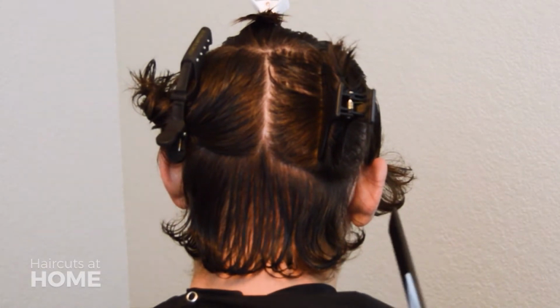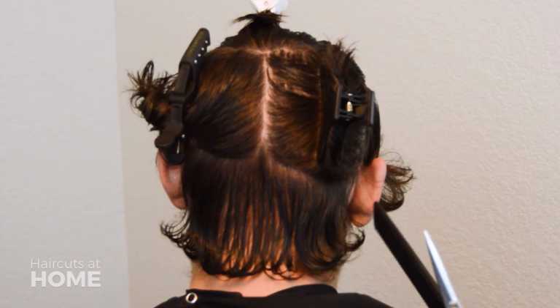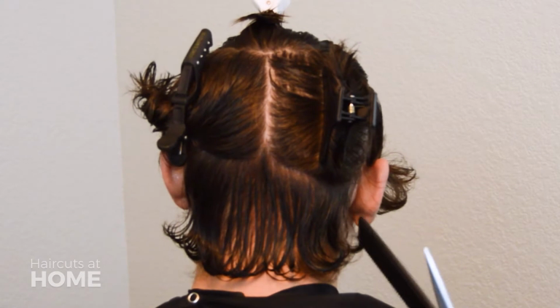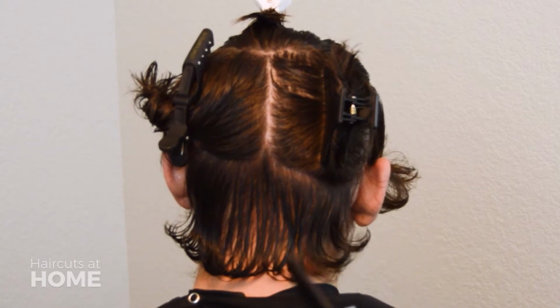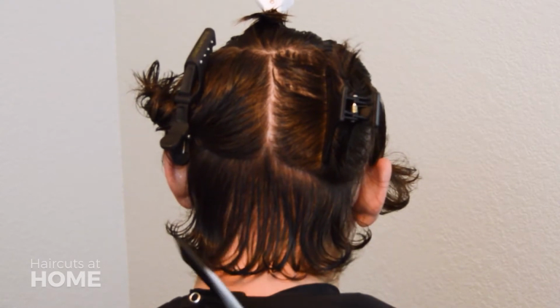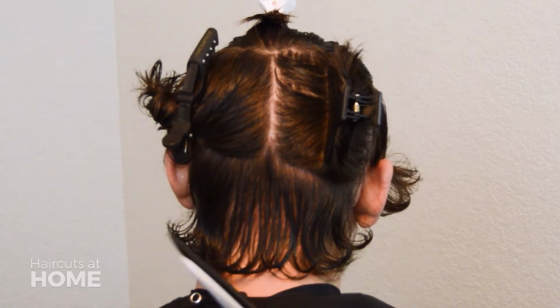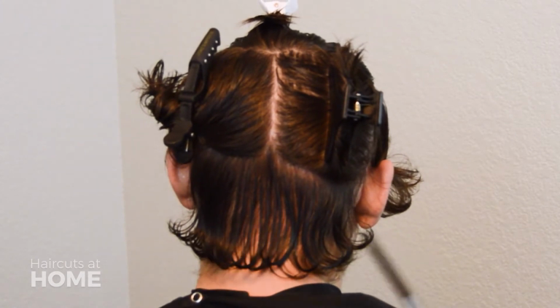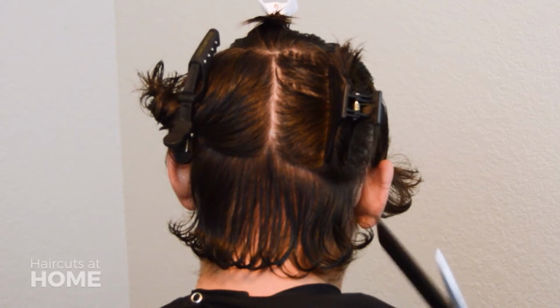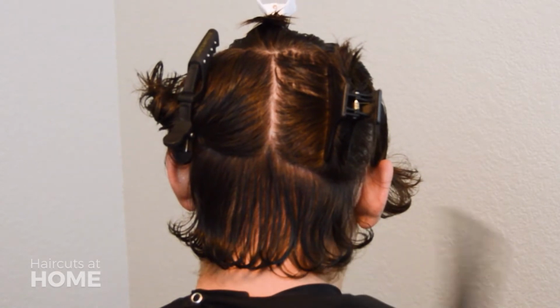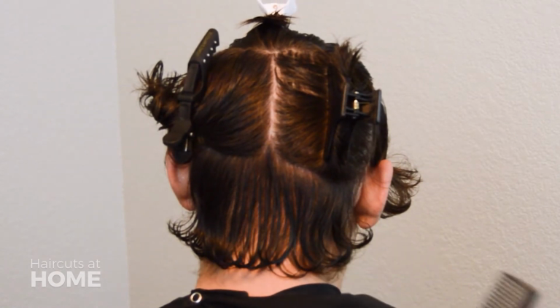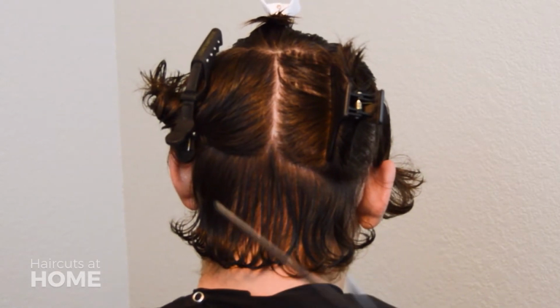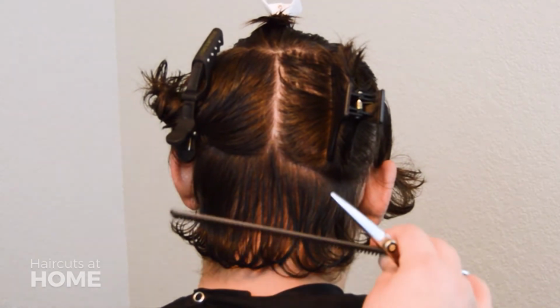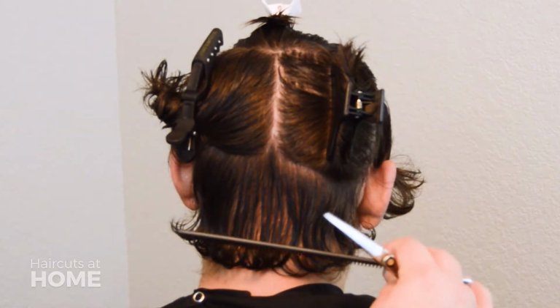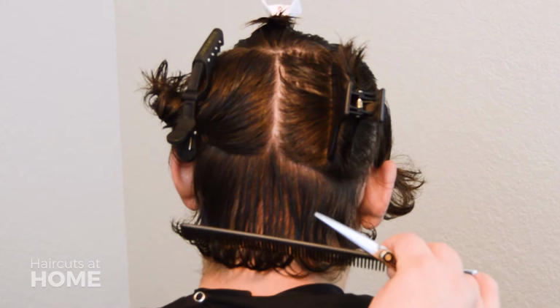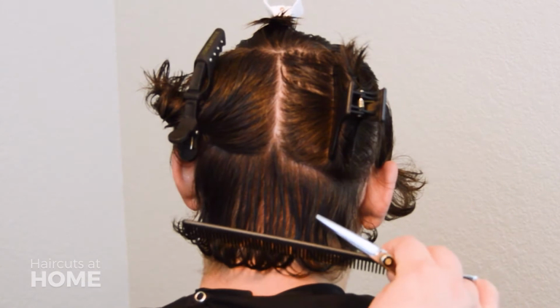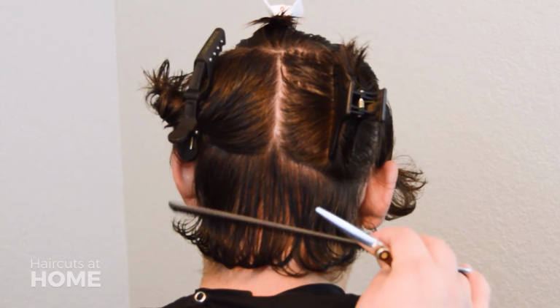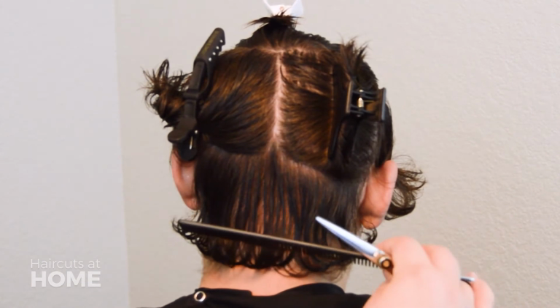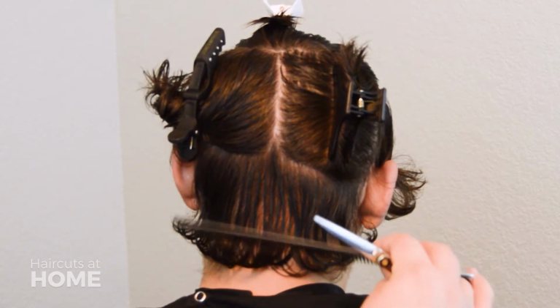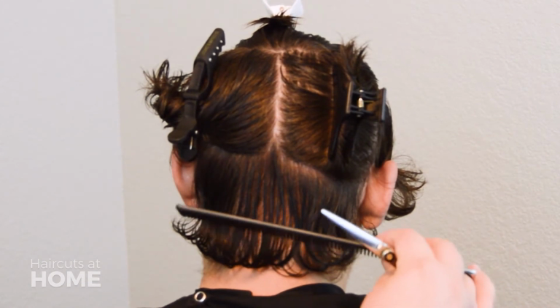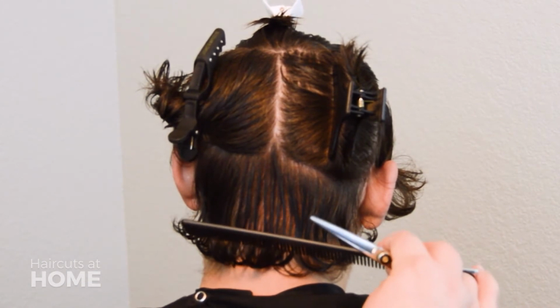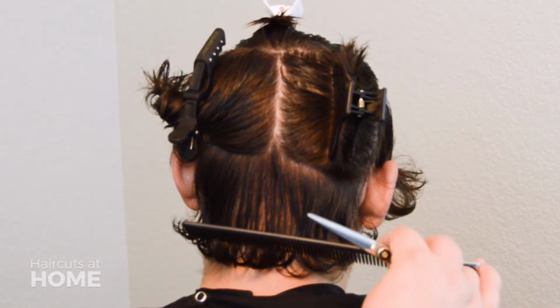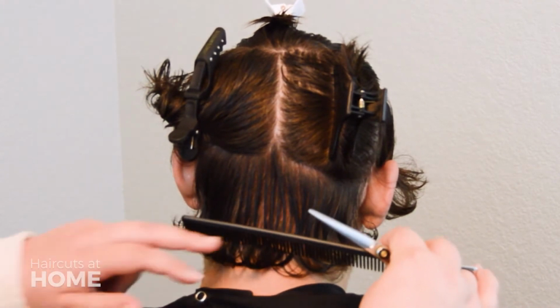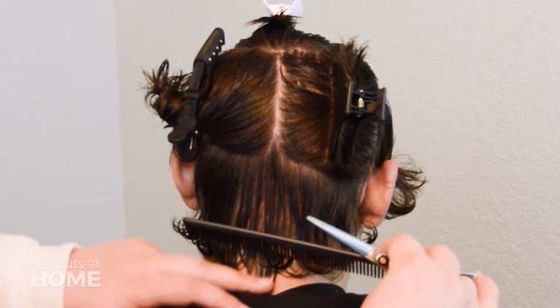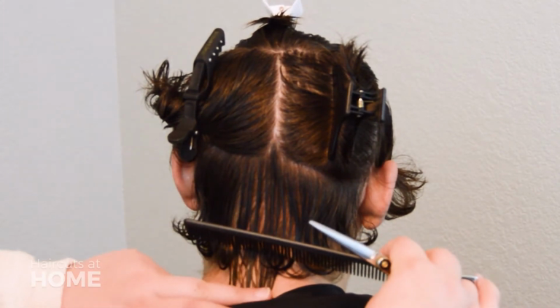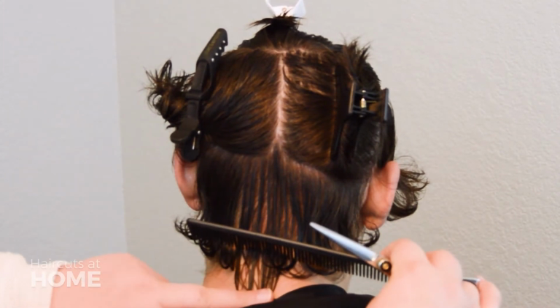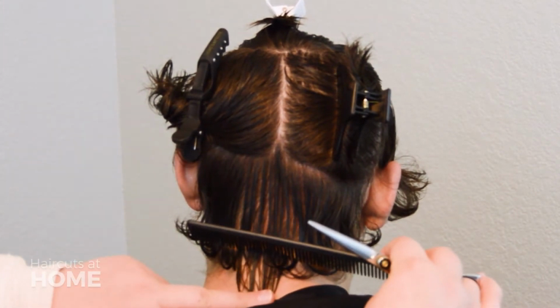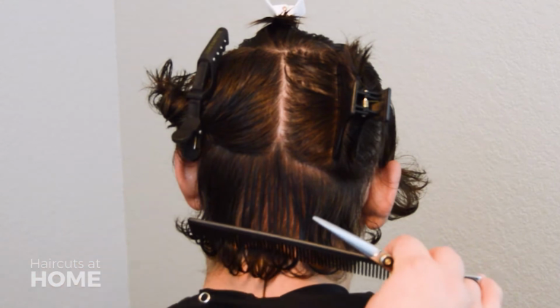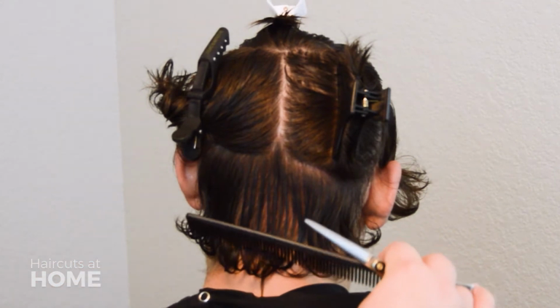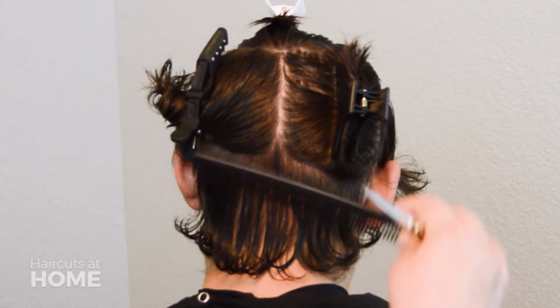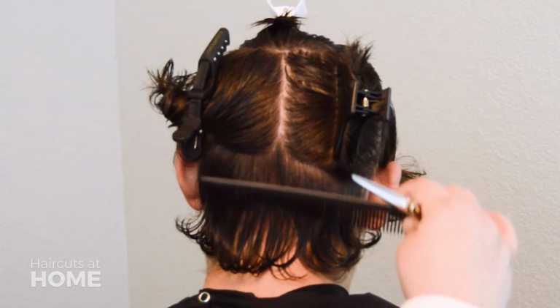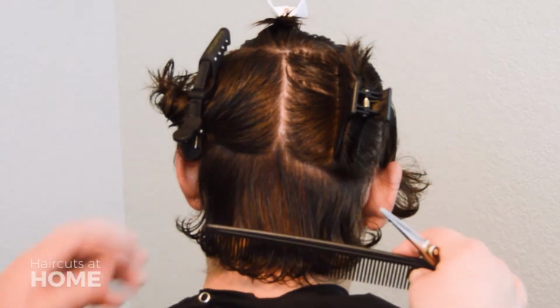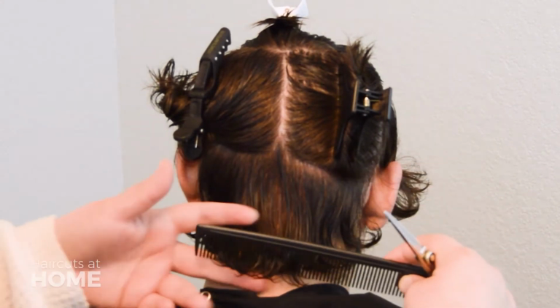Where you left off at the last video is where you will start up again. Decide how much you want to cut off — I'm going to be cutting off about two inches. This will be the guide length that I will use throughout the rest of the haircut.